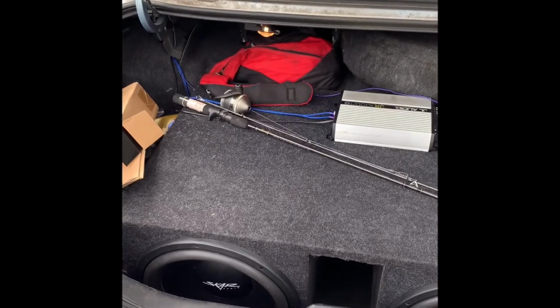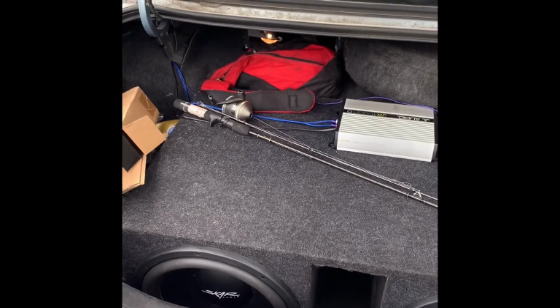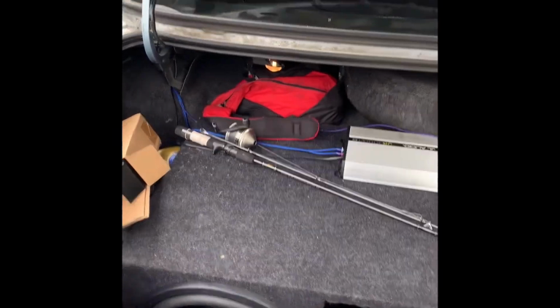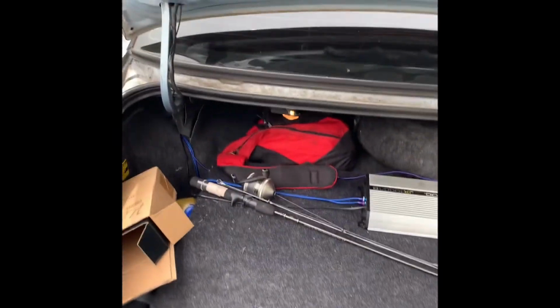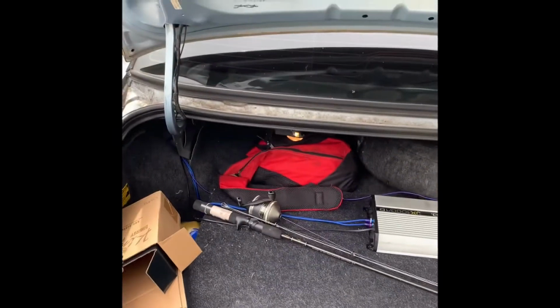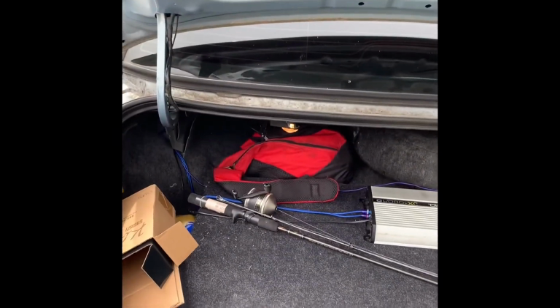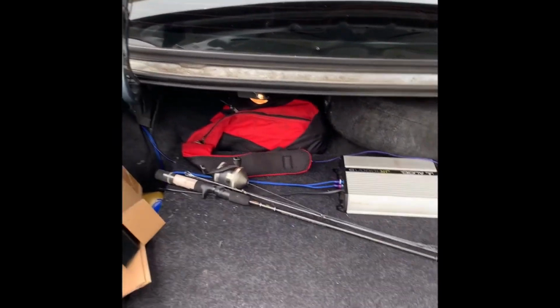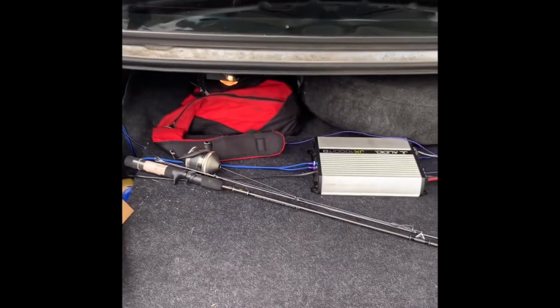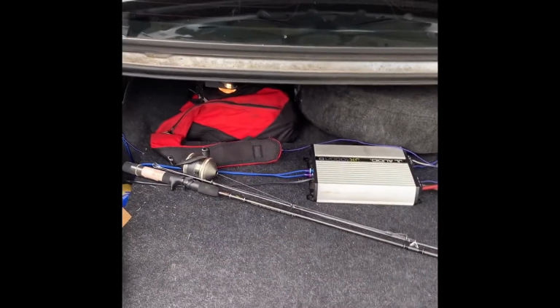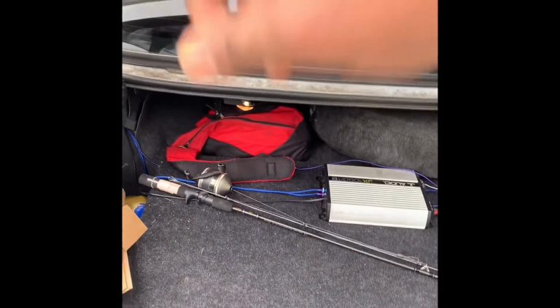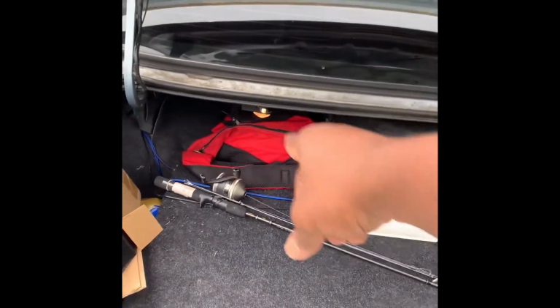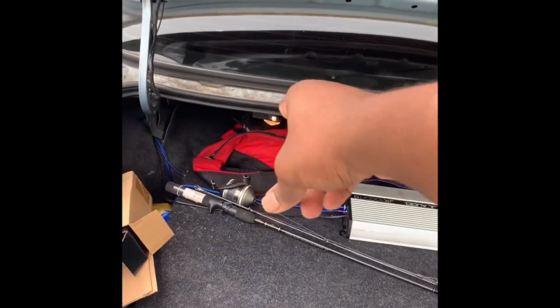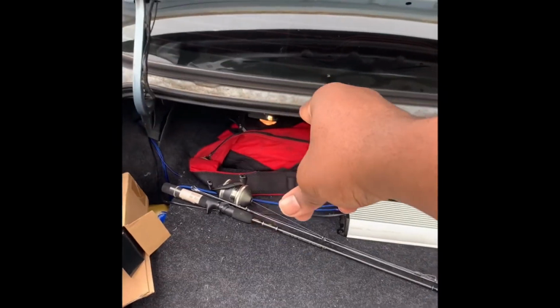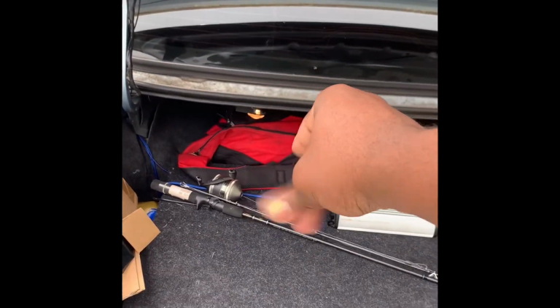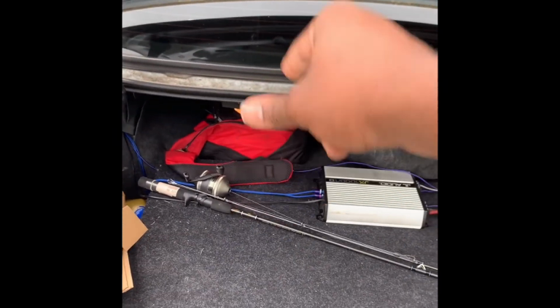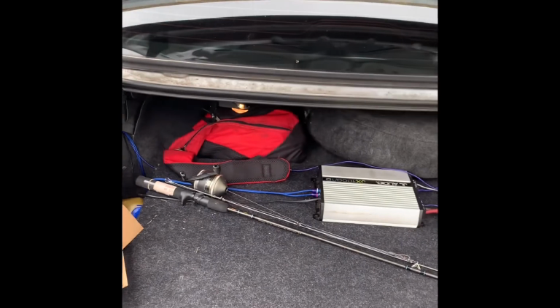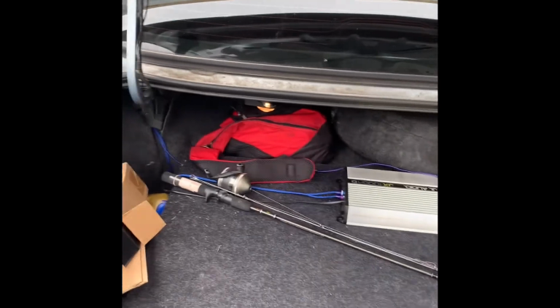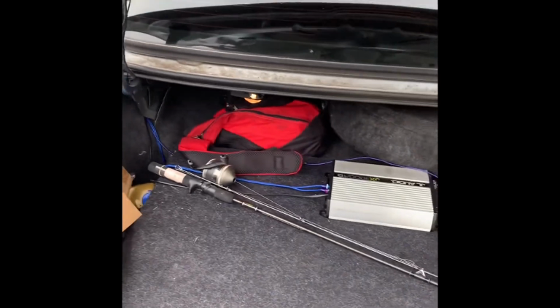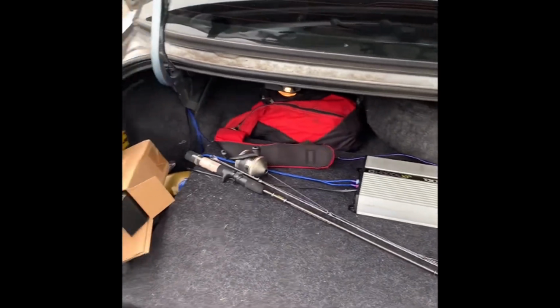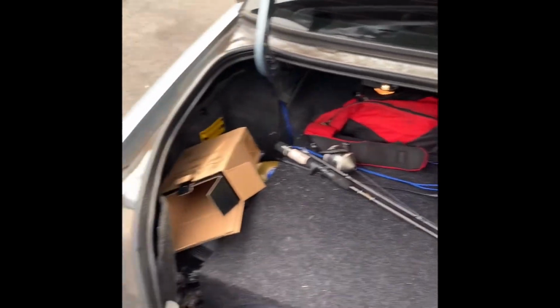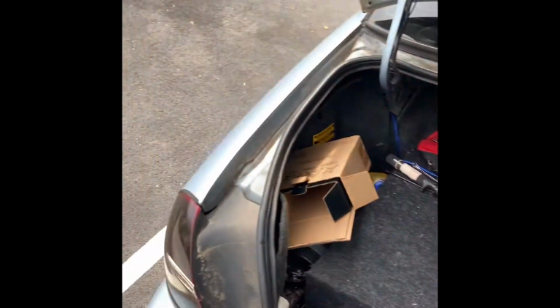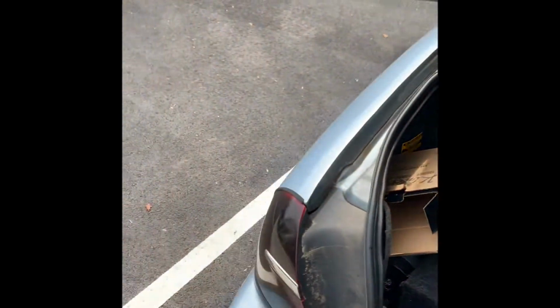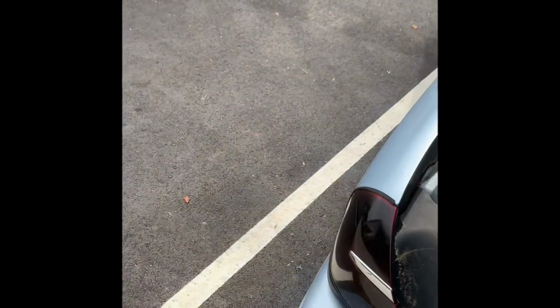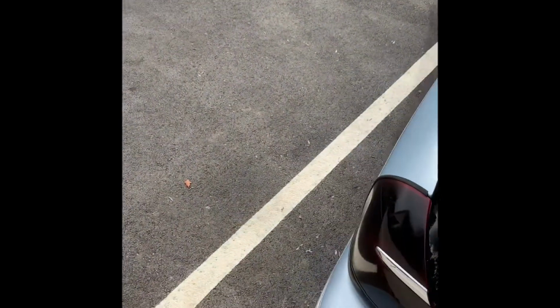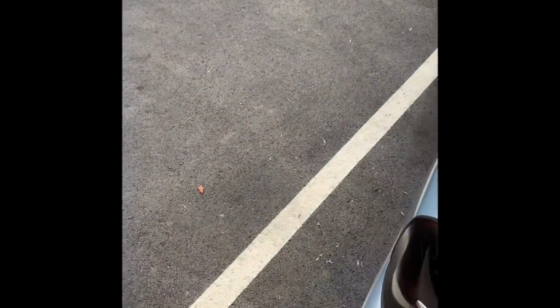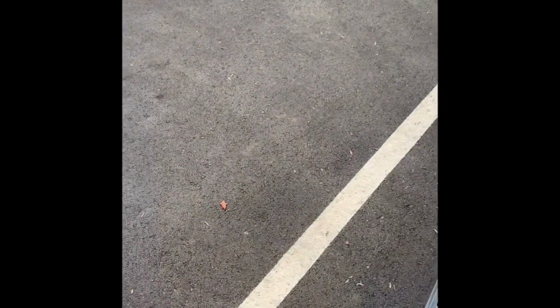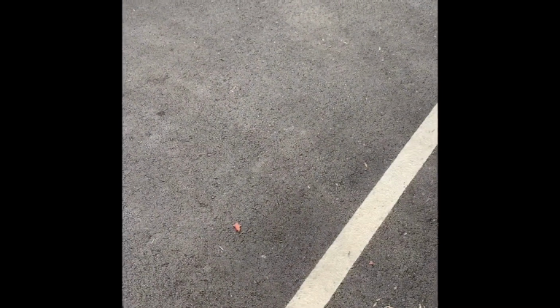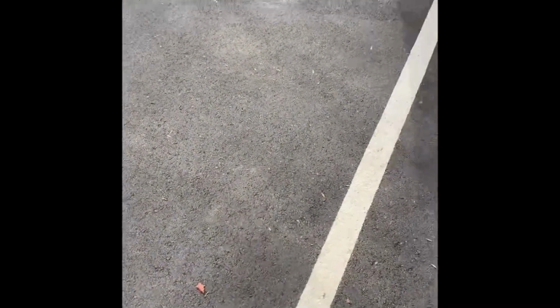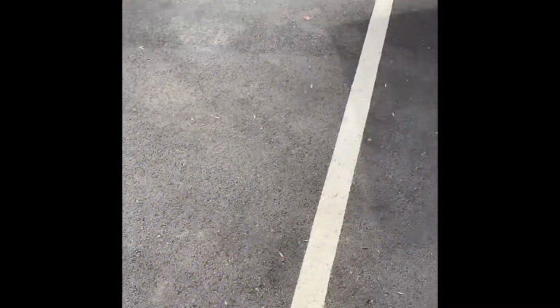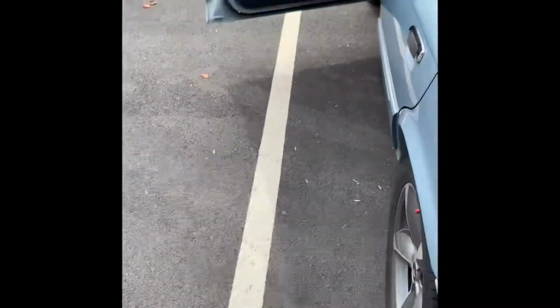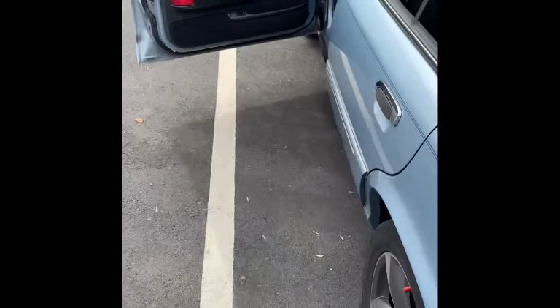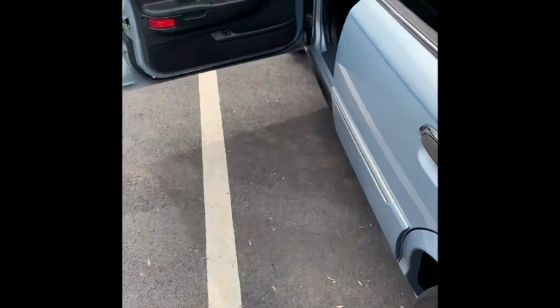Oh yeah, another thing — if I do decide to keep this car, I am going LED lights right there and on the inside too, and headlights.